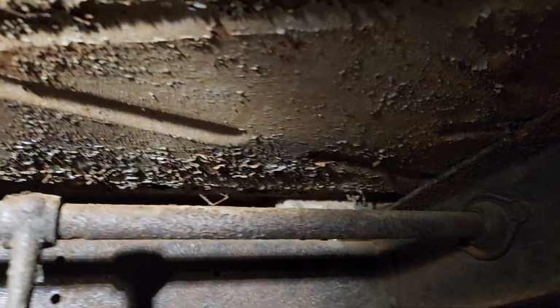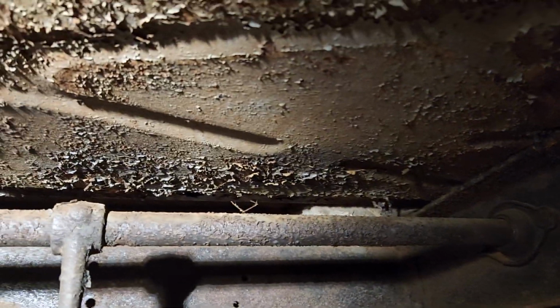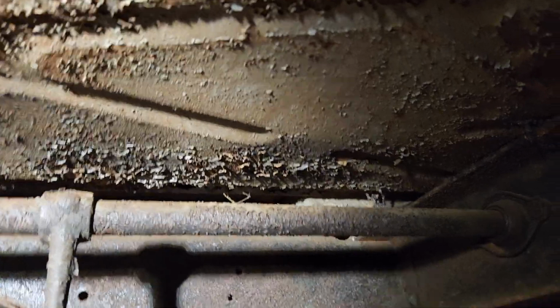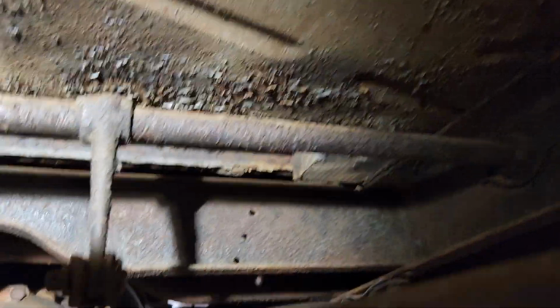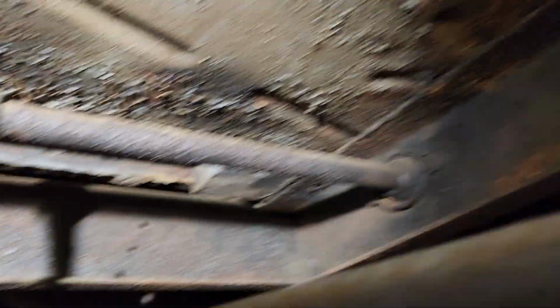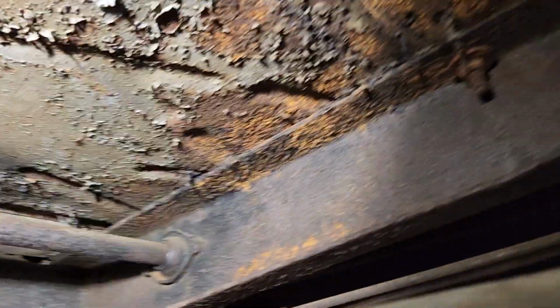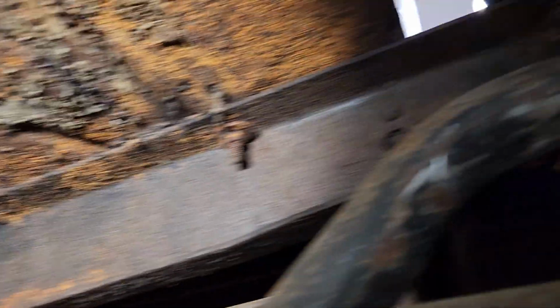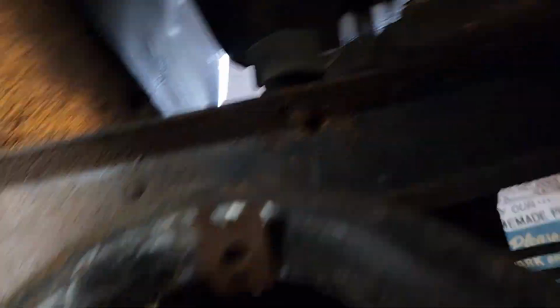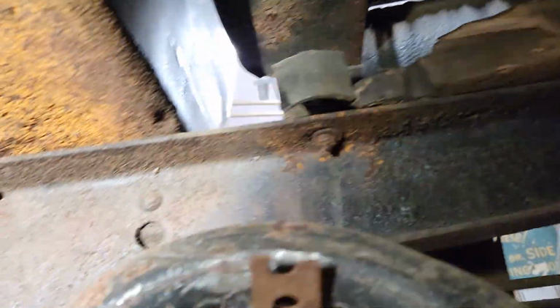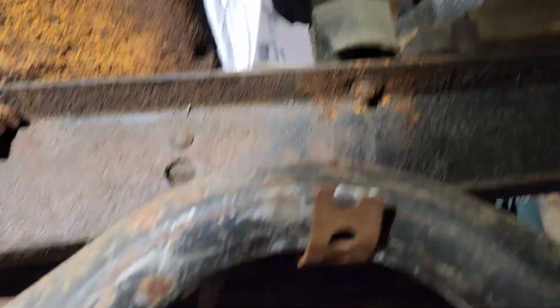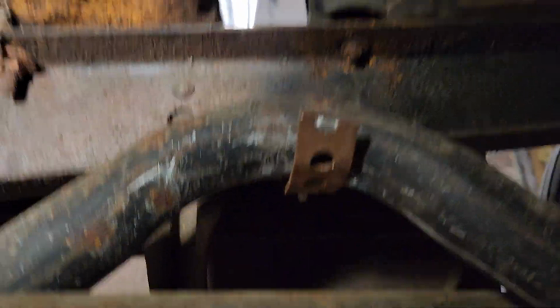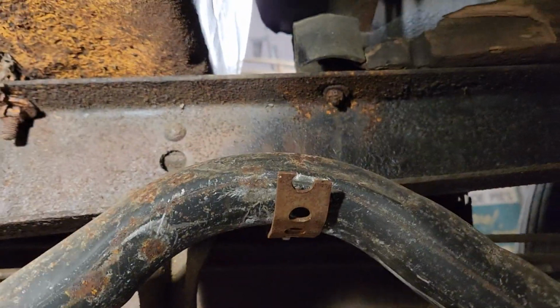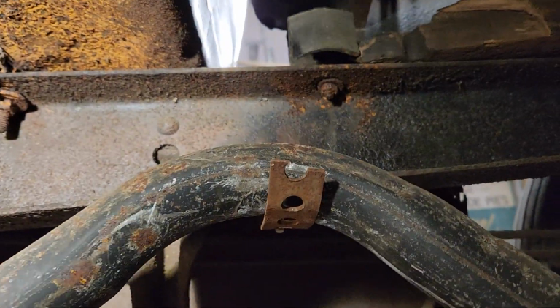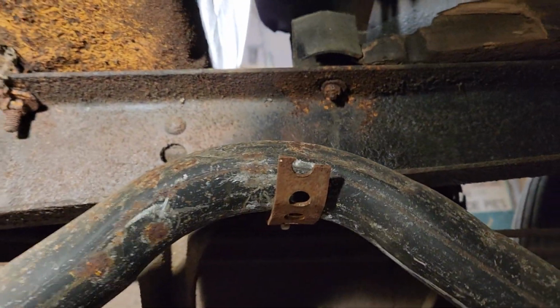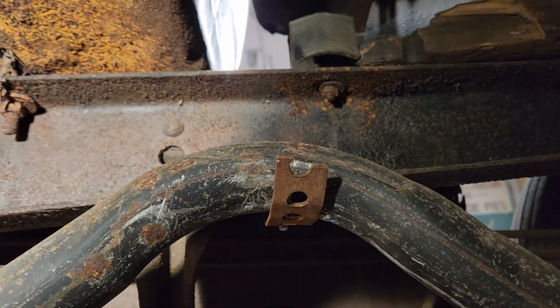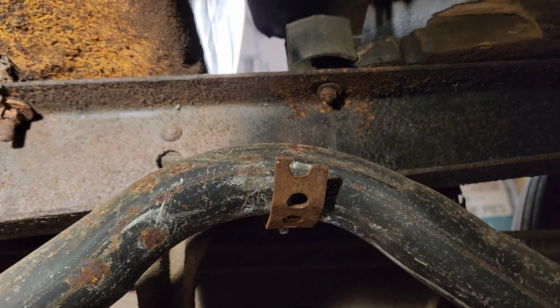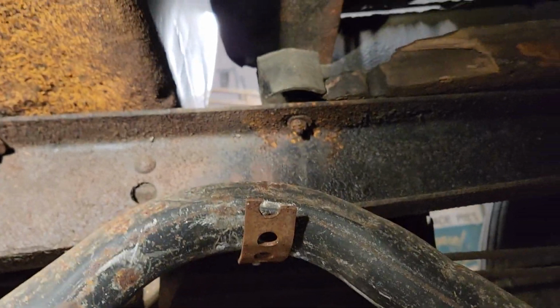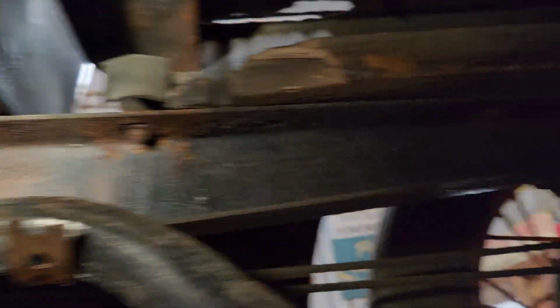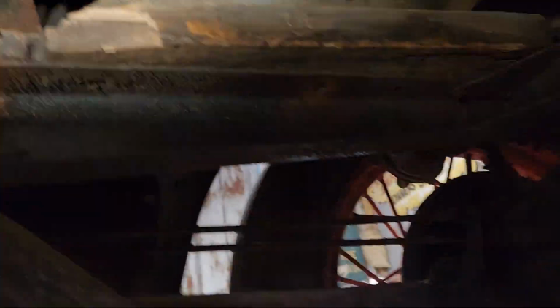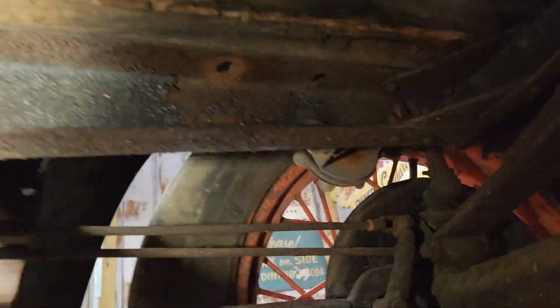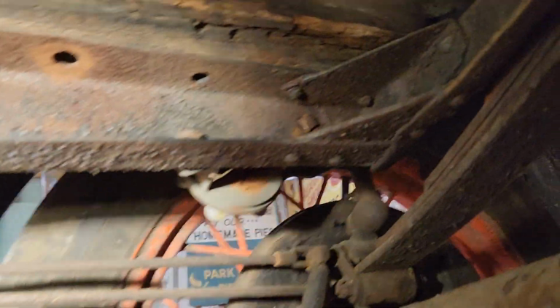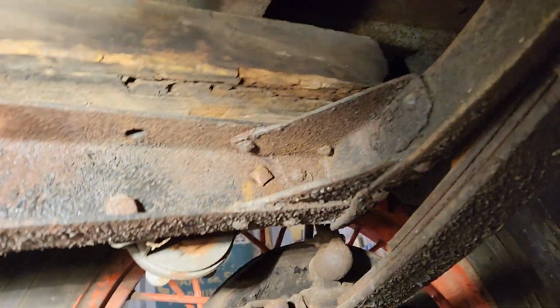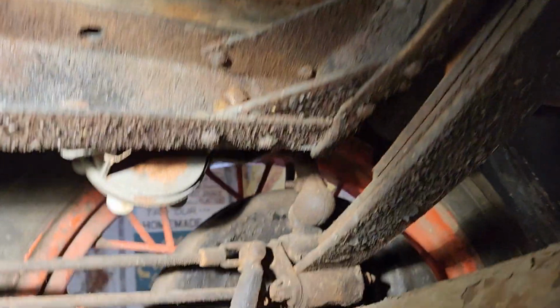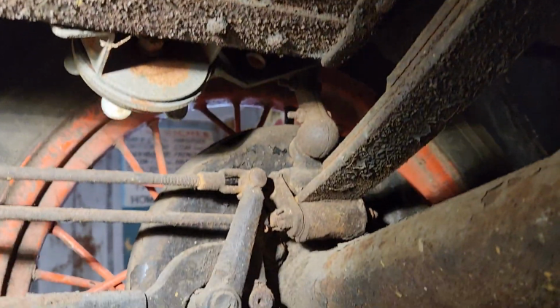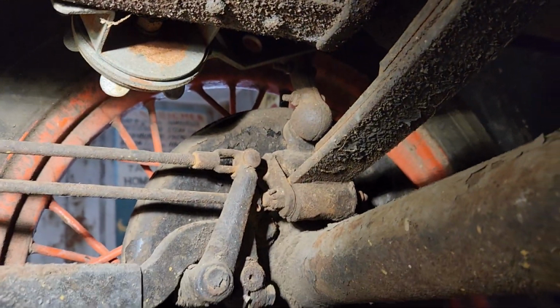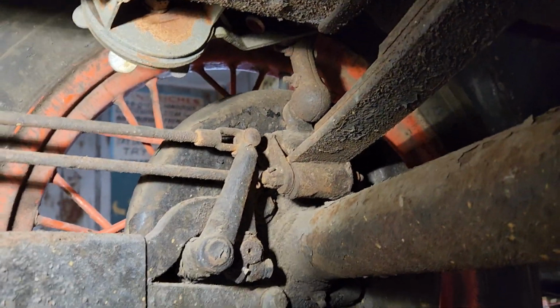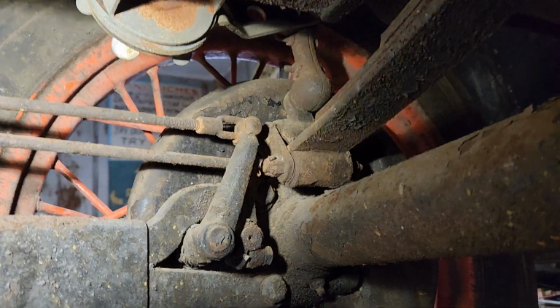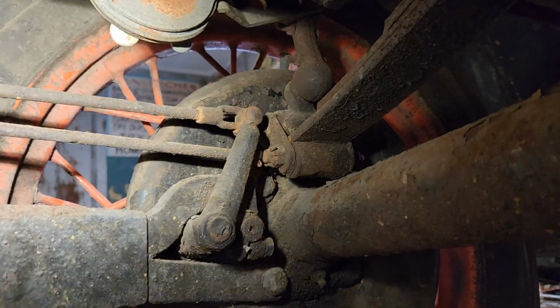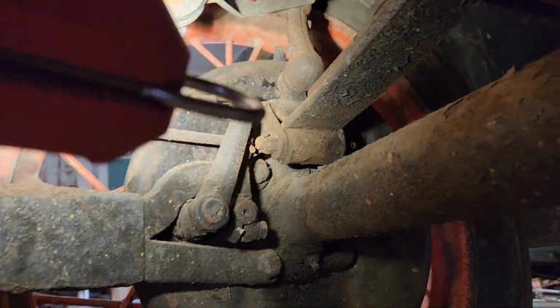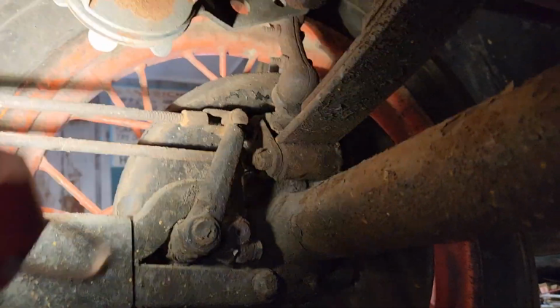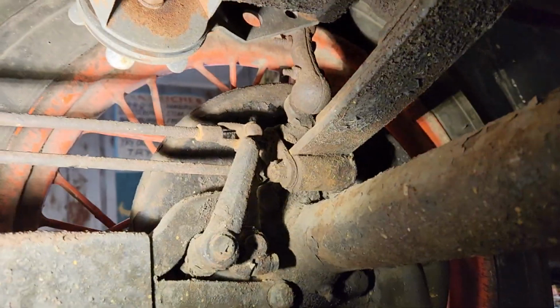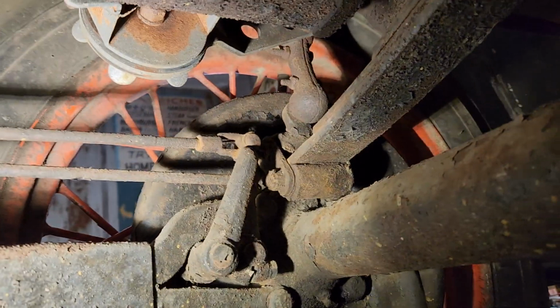Emergency brake still hooked up. A muffler with a farmer-fixed muffler bracket. Brakes are all there. Back side of another friction shock.